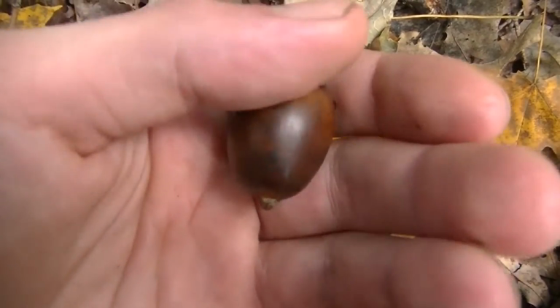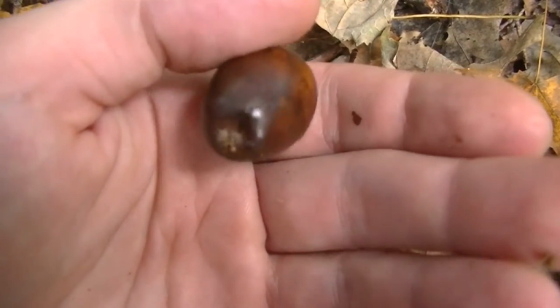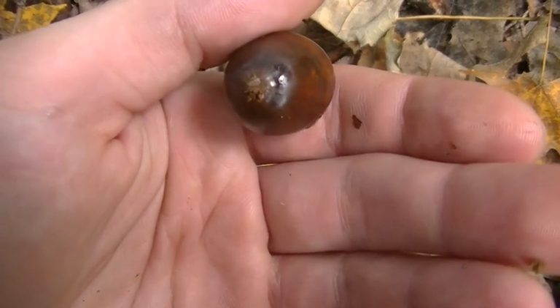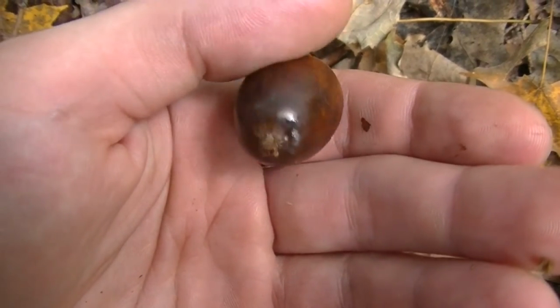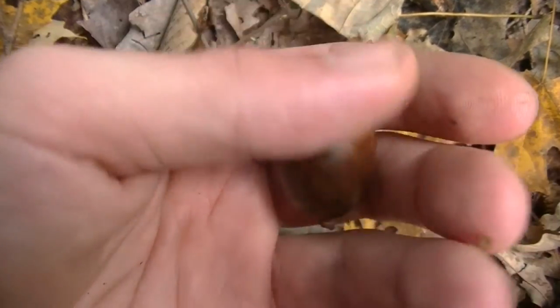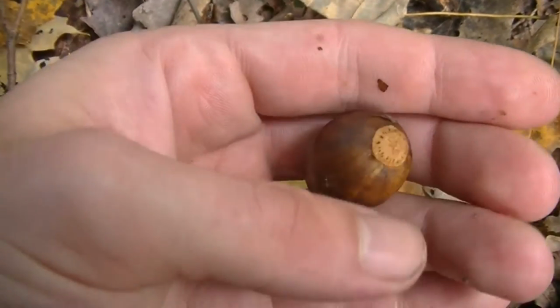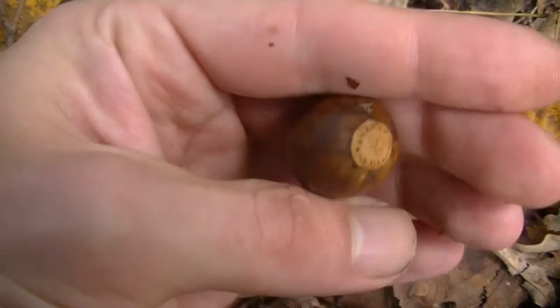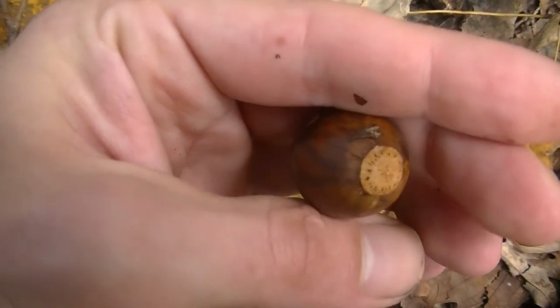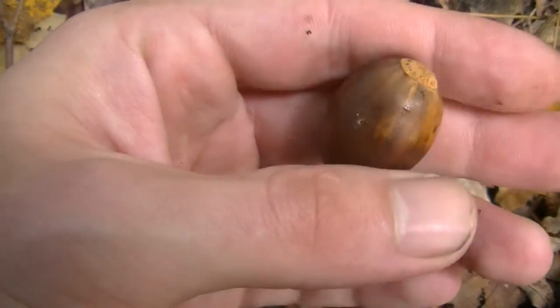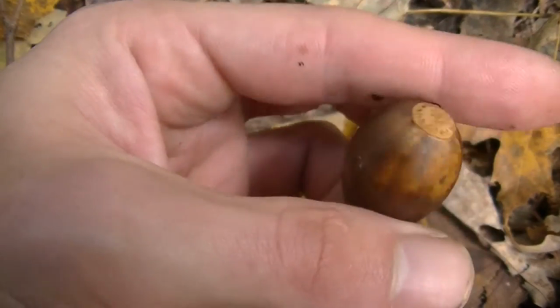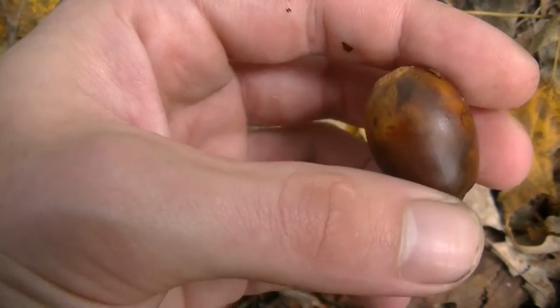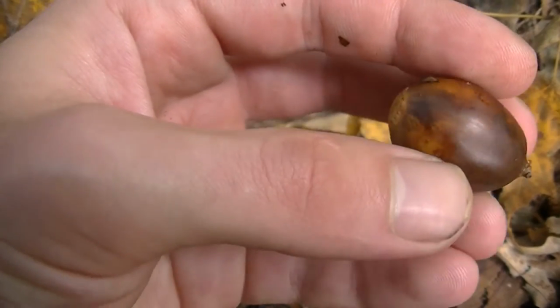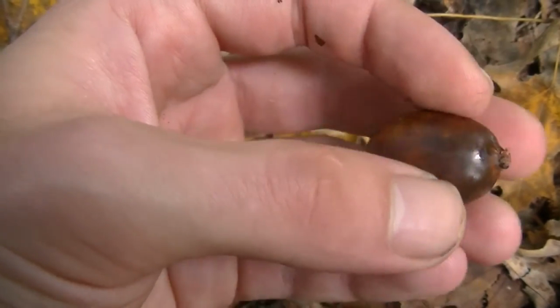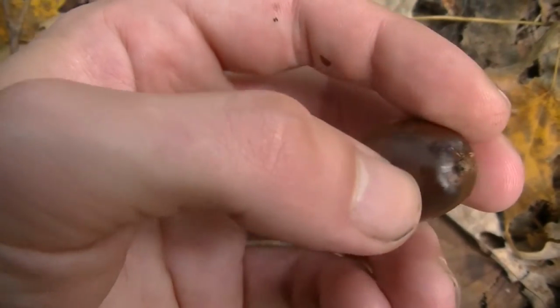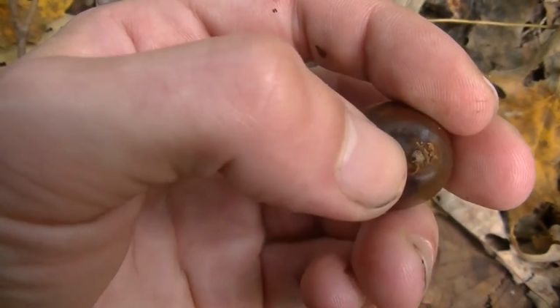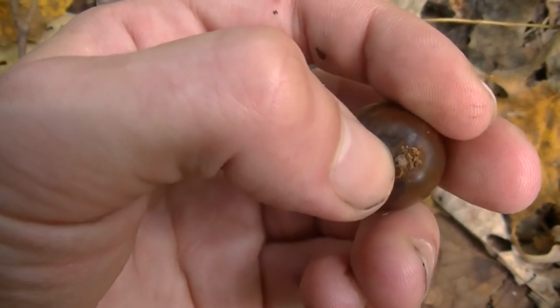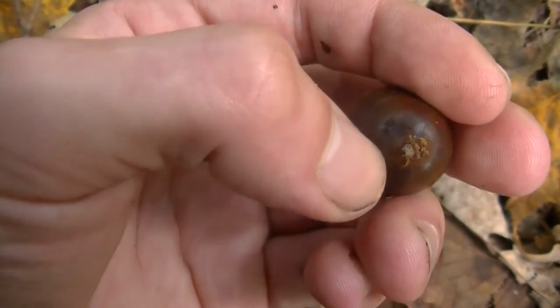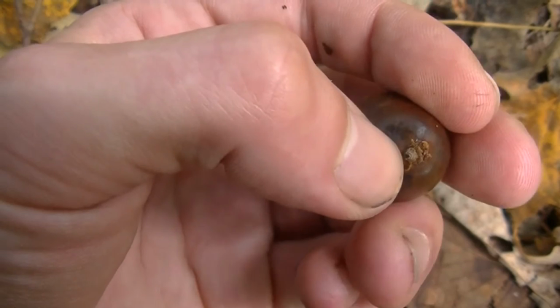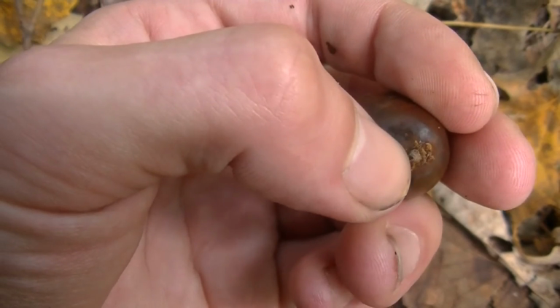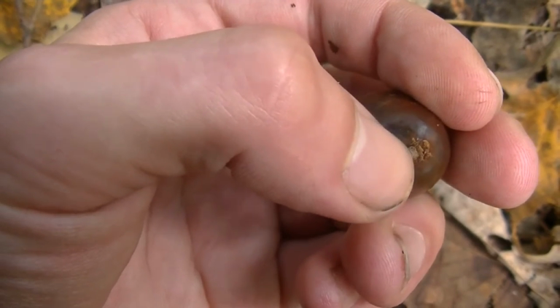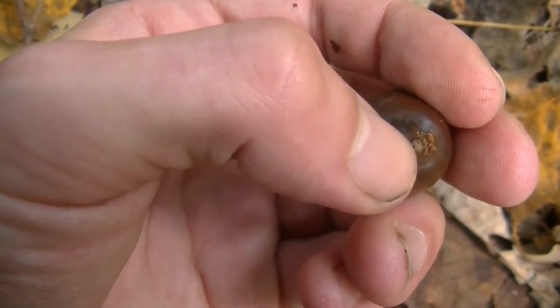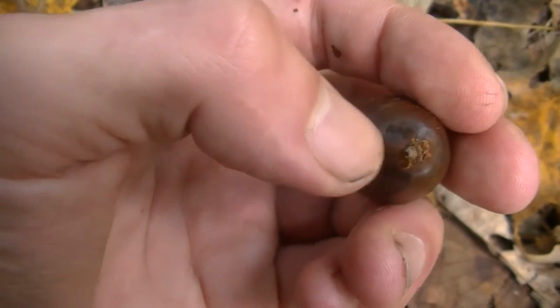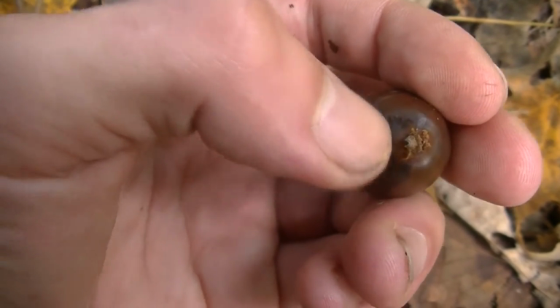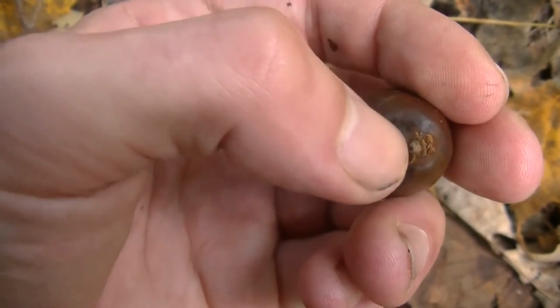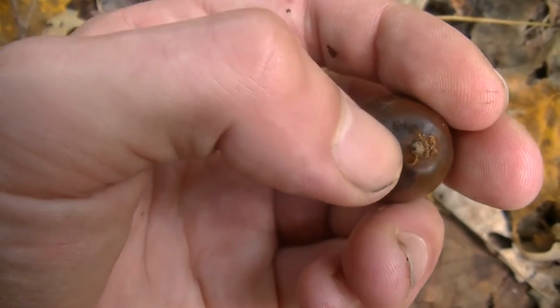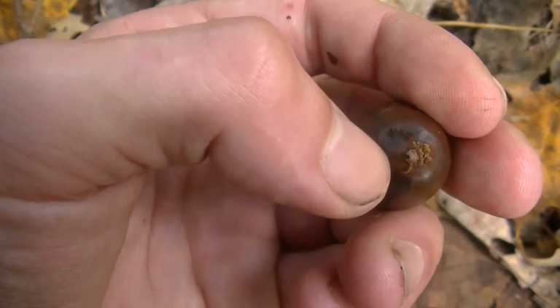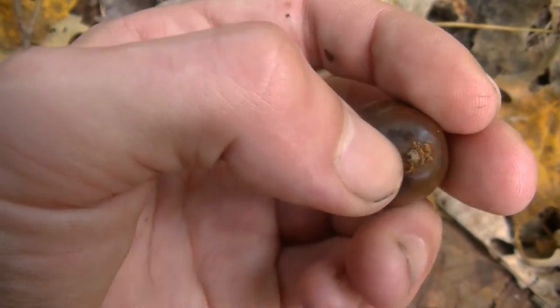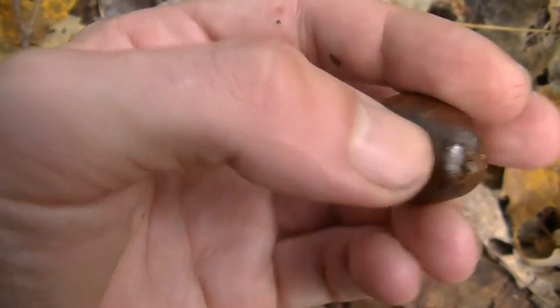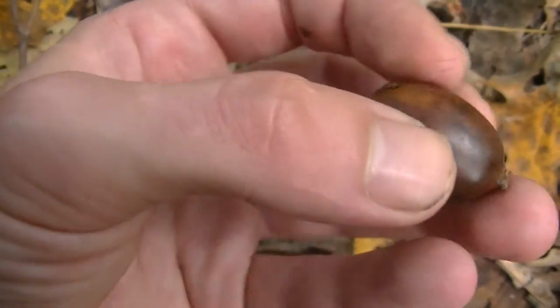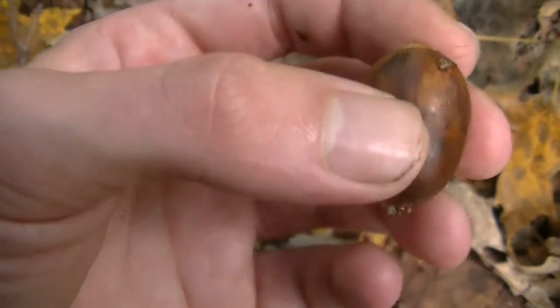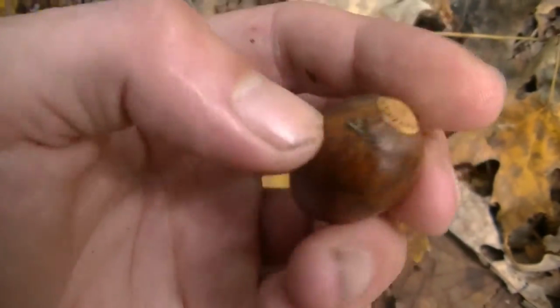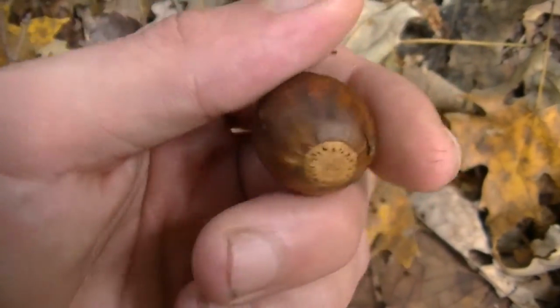Each one that you find, you want to give it a nice good inspection. Make sure that it's not cracked, make sure that it's not split, and make sure that it doesn't have anything trying to grow out of it at the bottom — because sometimes these things will germinate in a very short amount of time, depending on the weather you're having.